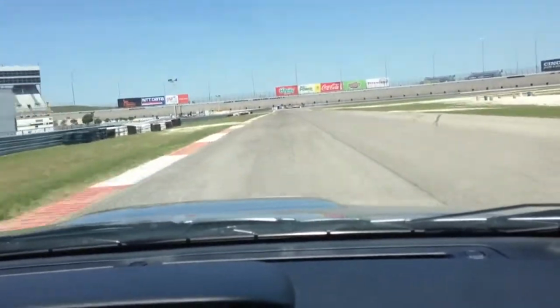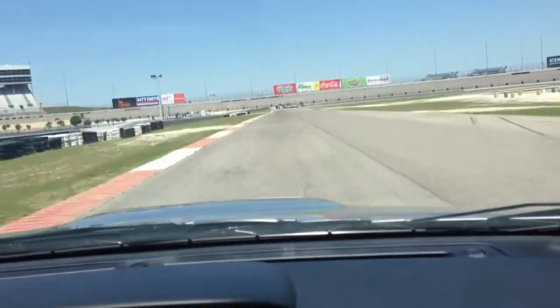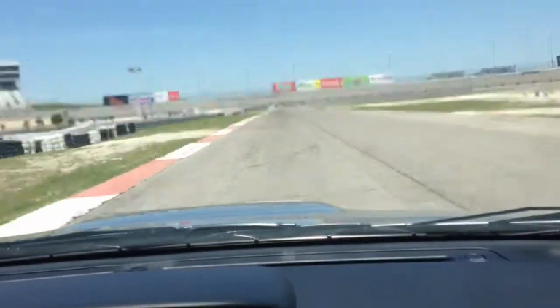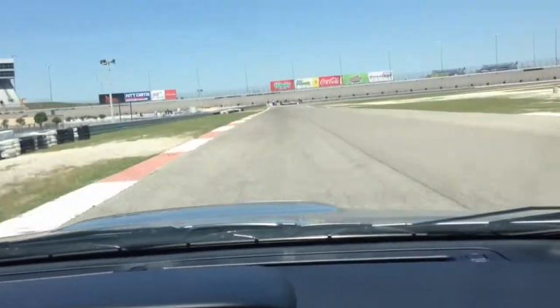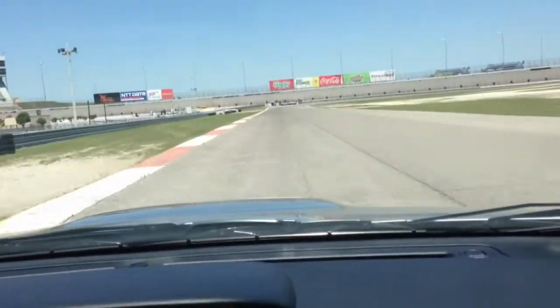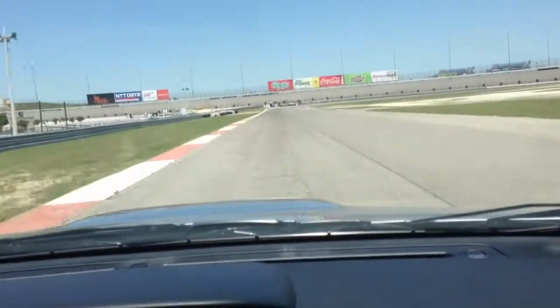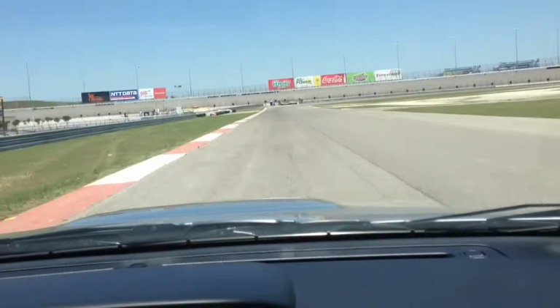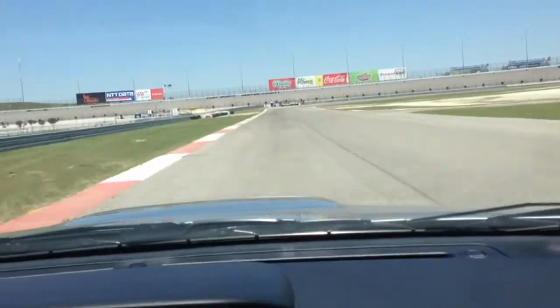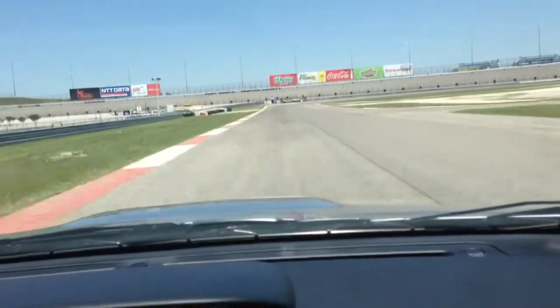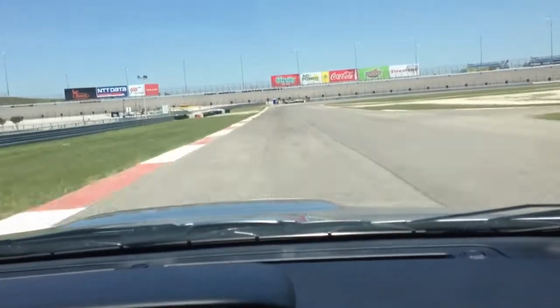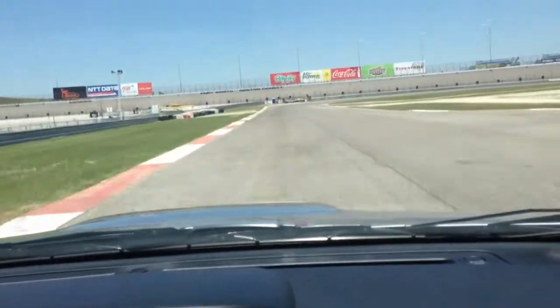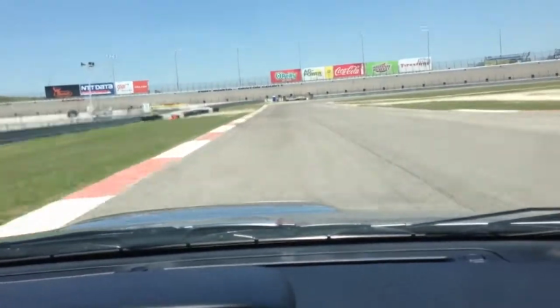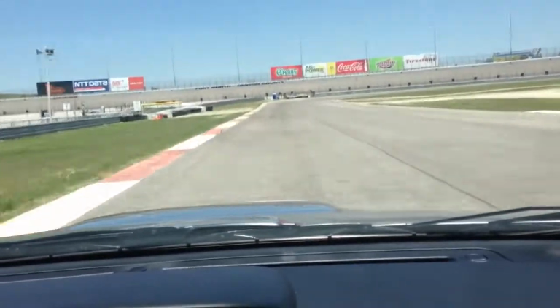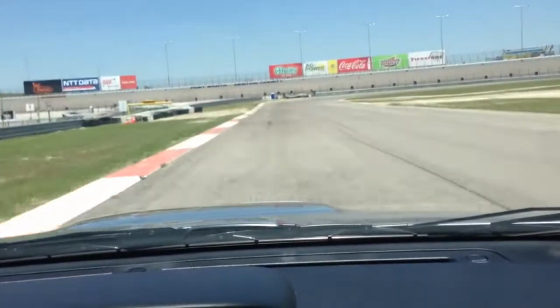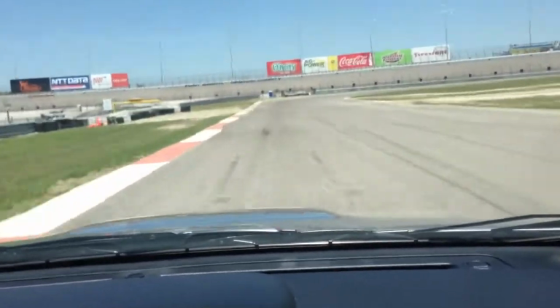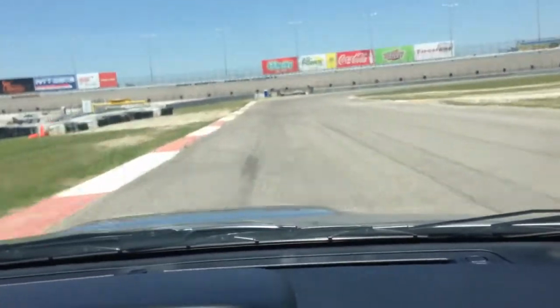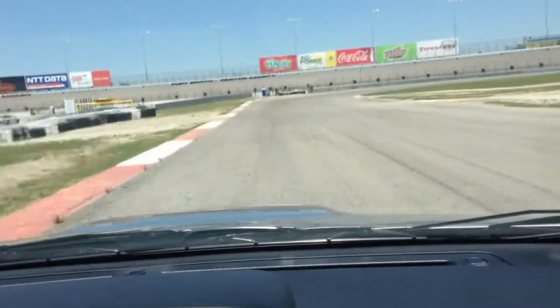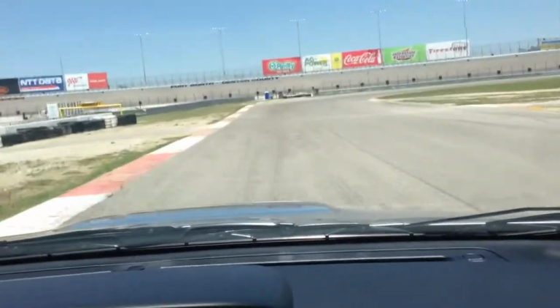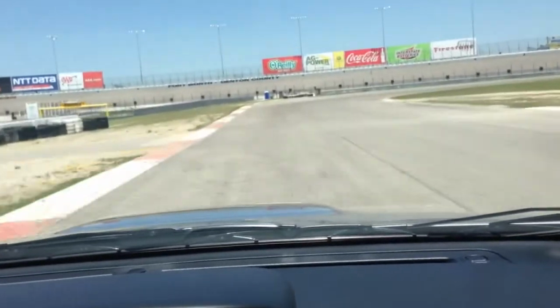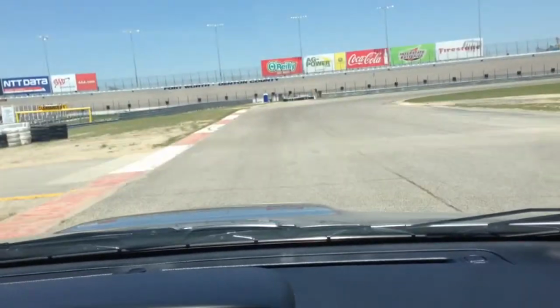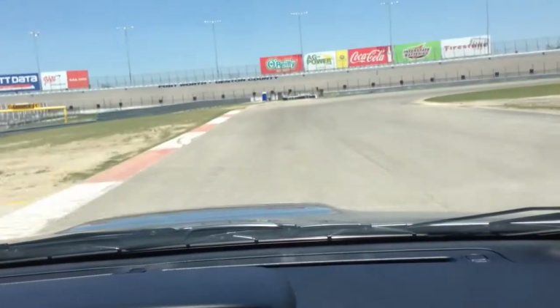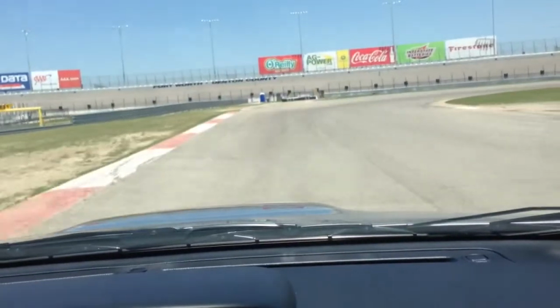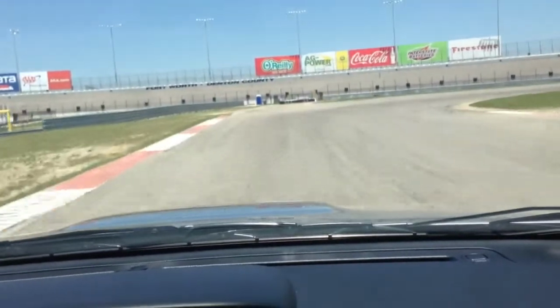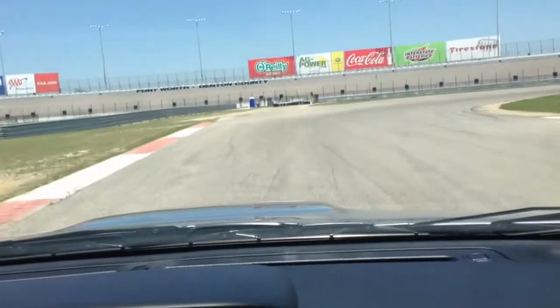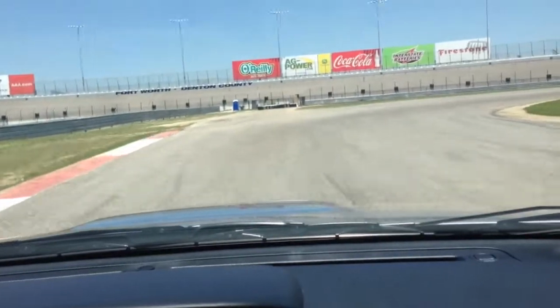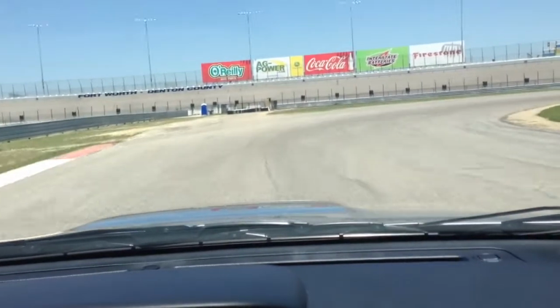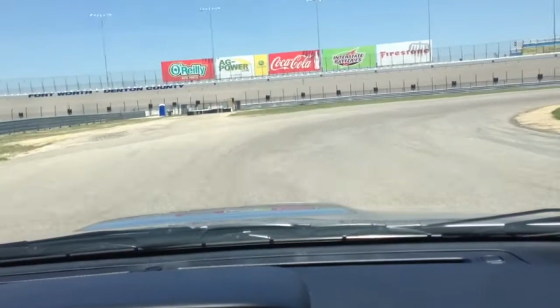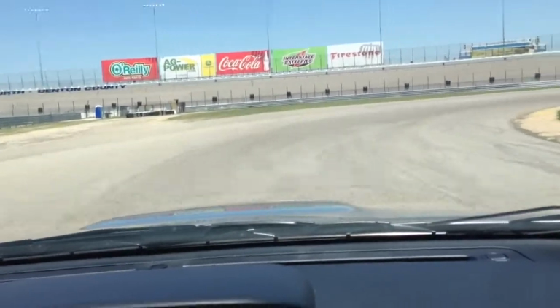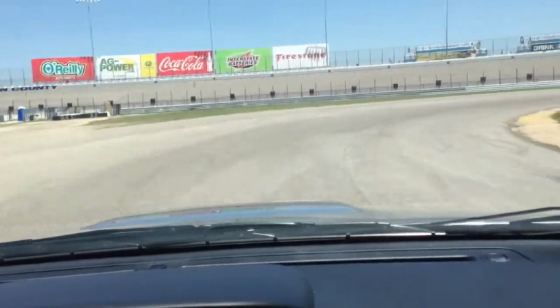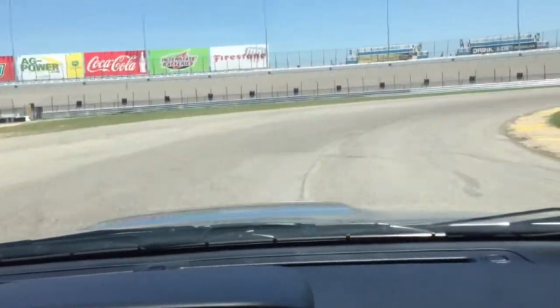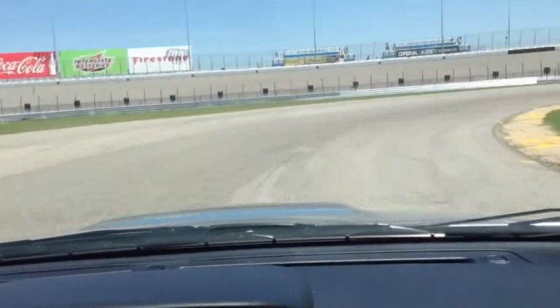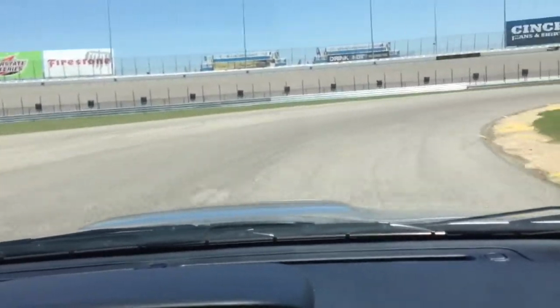This car sports a 305 horsepower, 290 foot-pounds of torque, 2.5-liter turbocharged intercooled boxer four-cylinder engine.